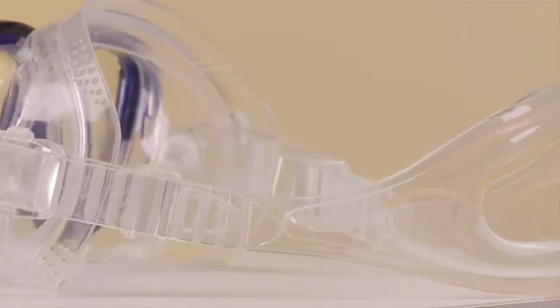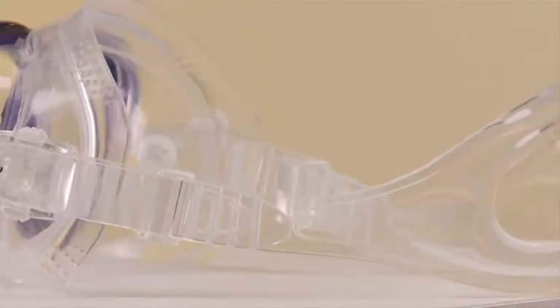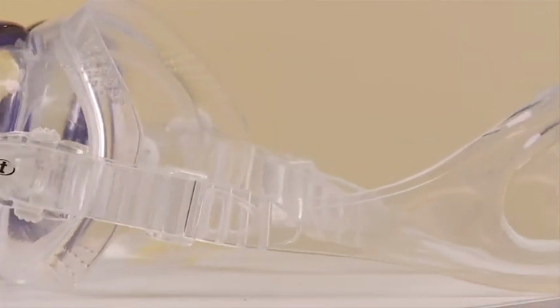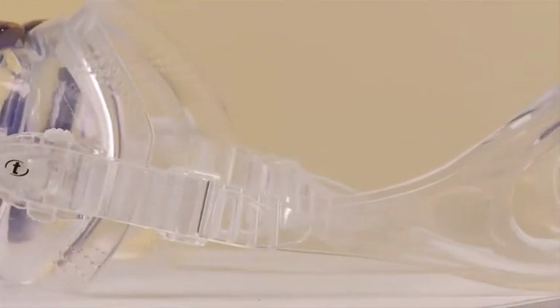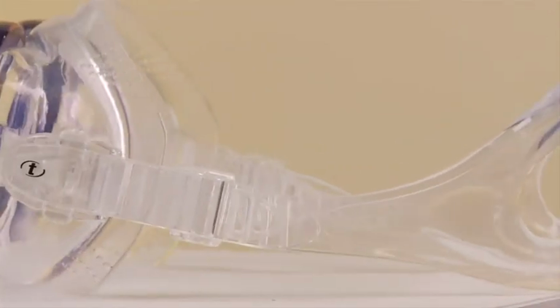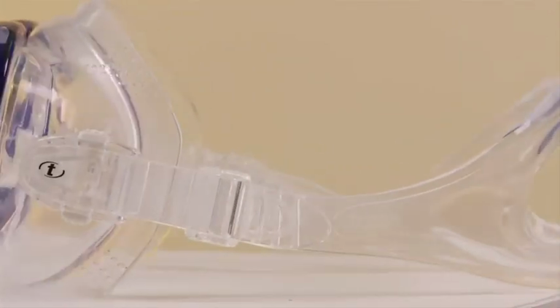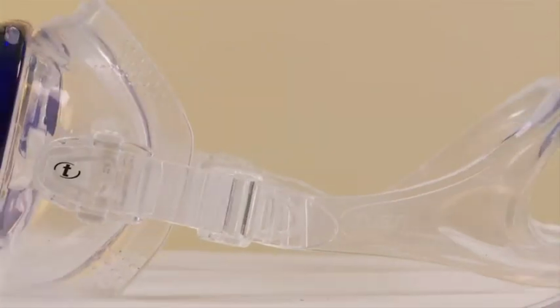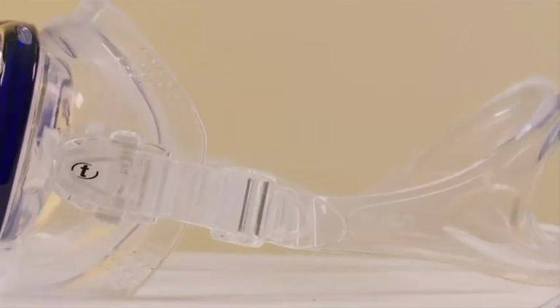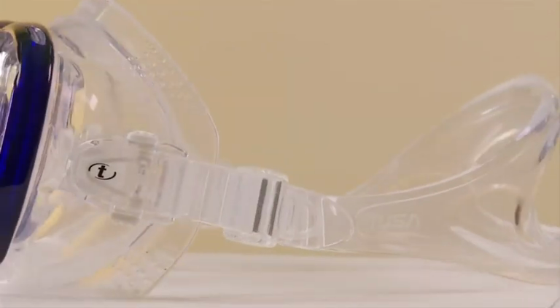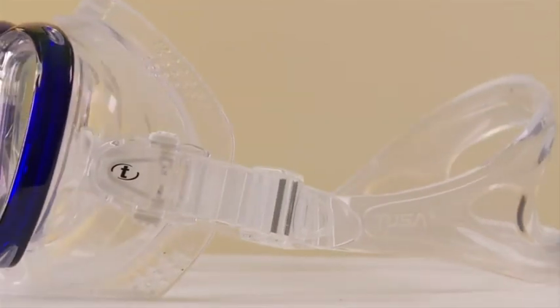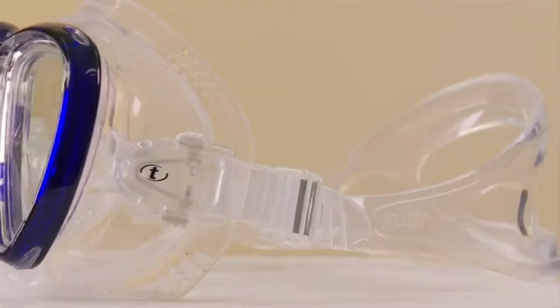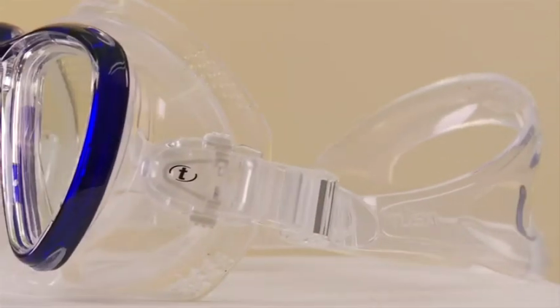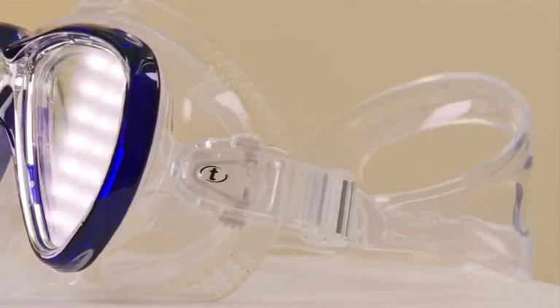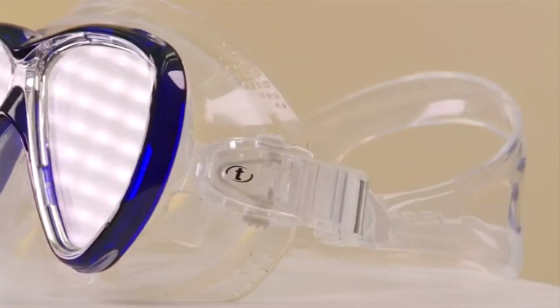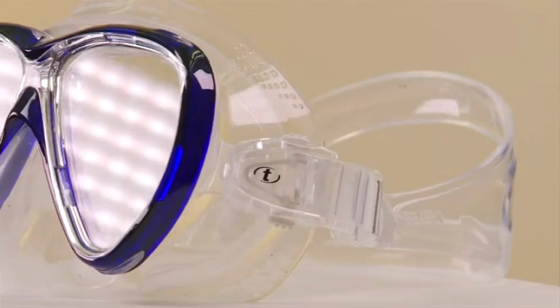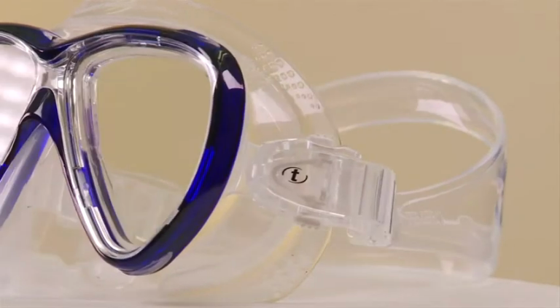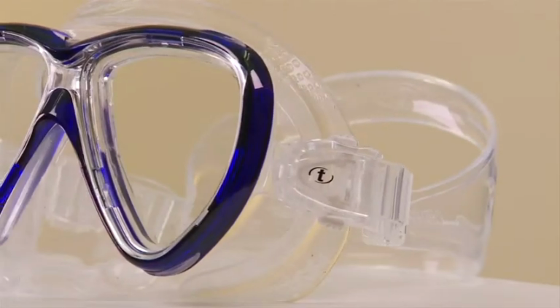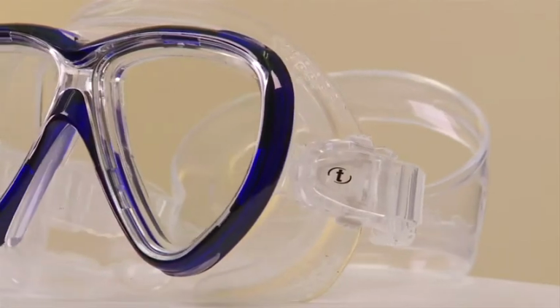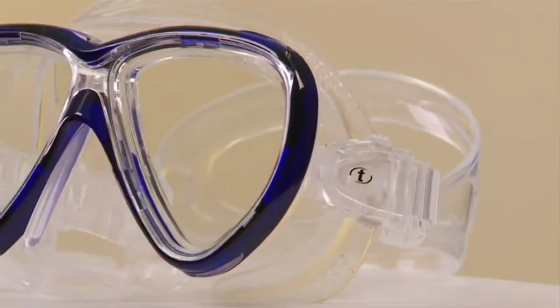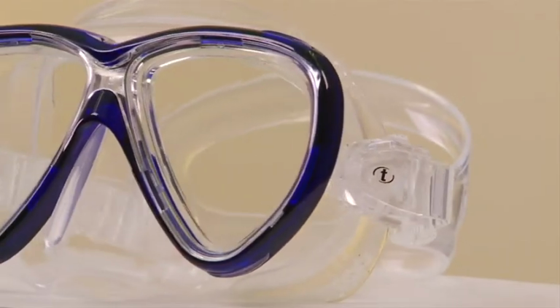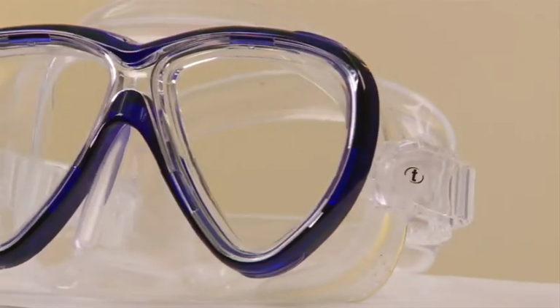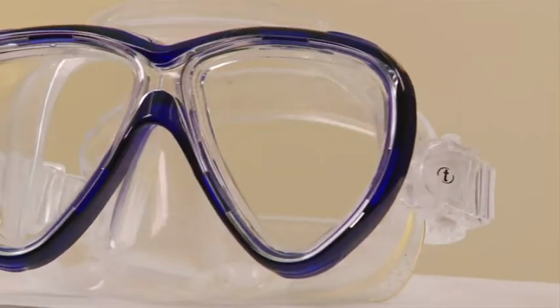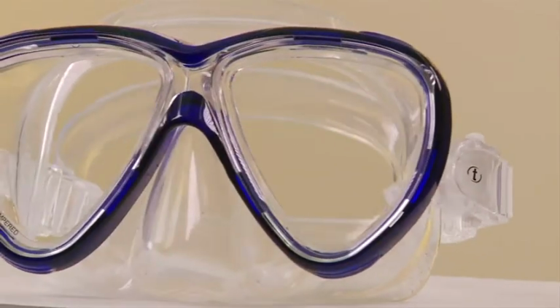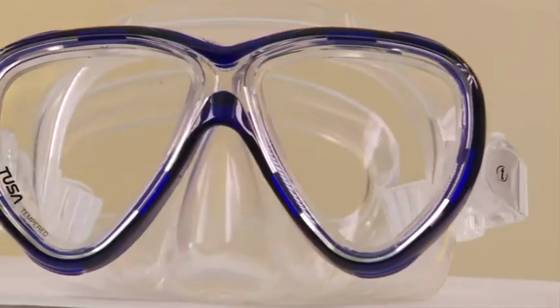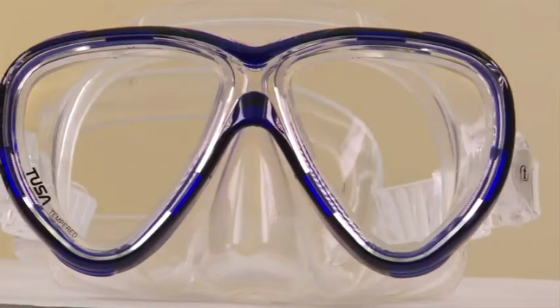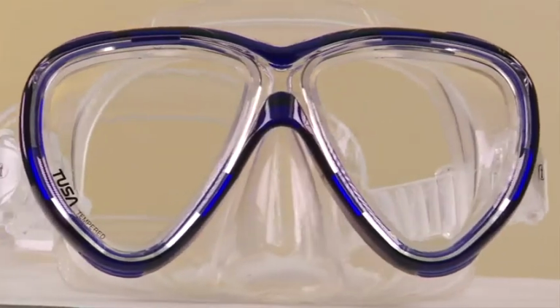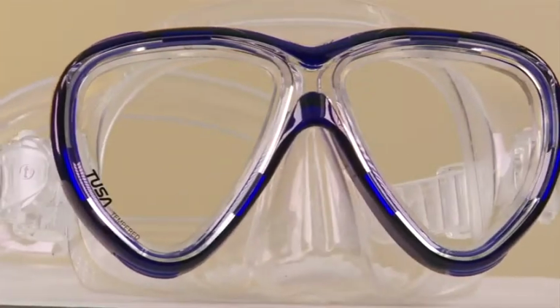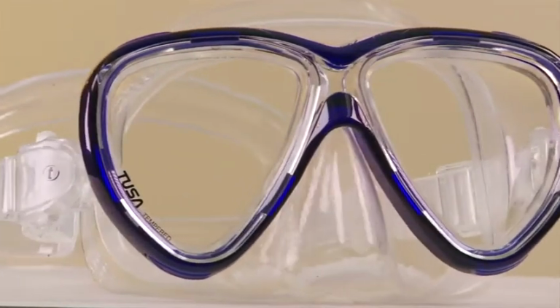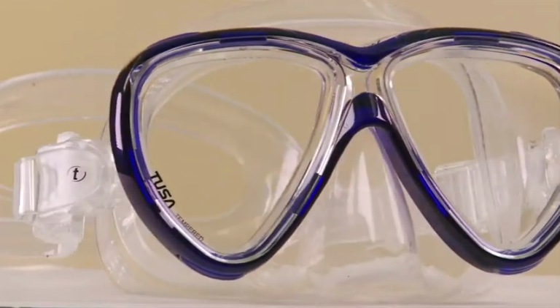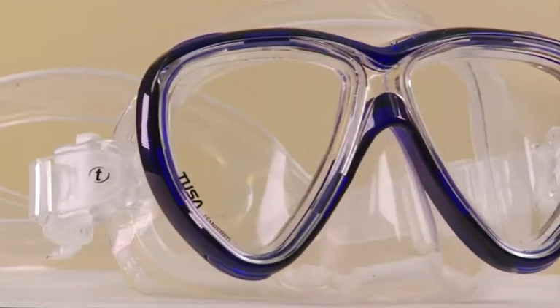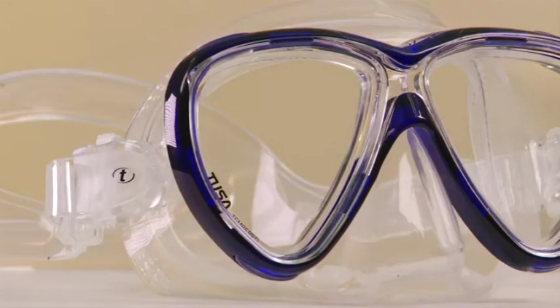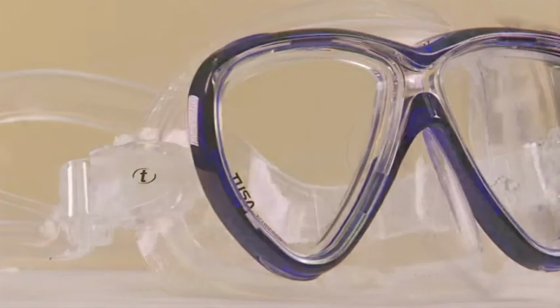The standard Freedom 1 comes in 10 colors. An upscale version, called the Freedom 1 Pro, comes with Tusa's Crystal View Optical Glass lenses with an anti-reflective ultraviolet coating.